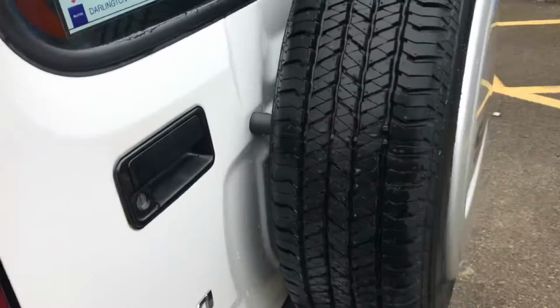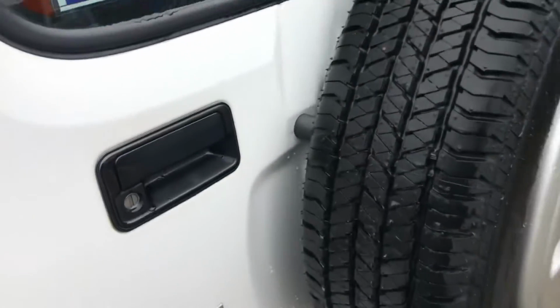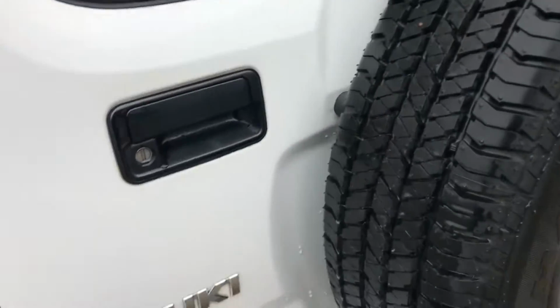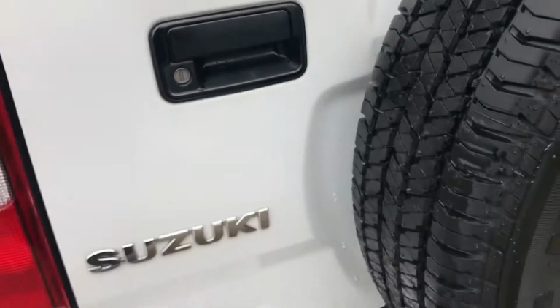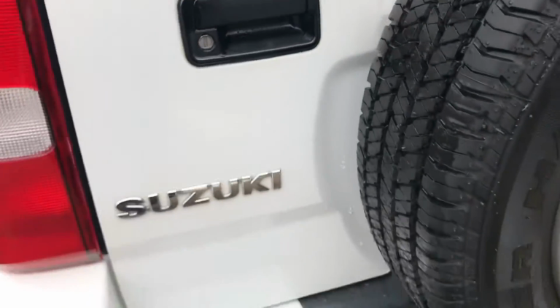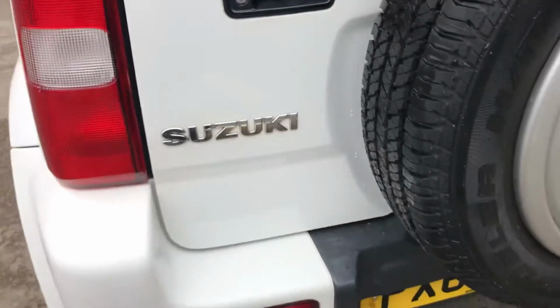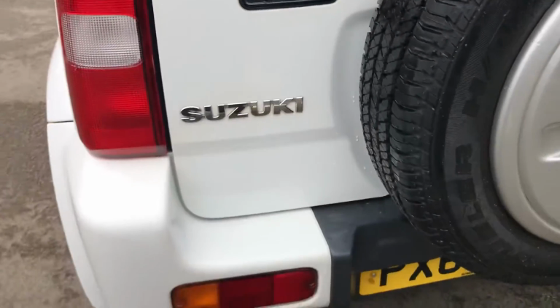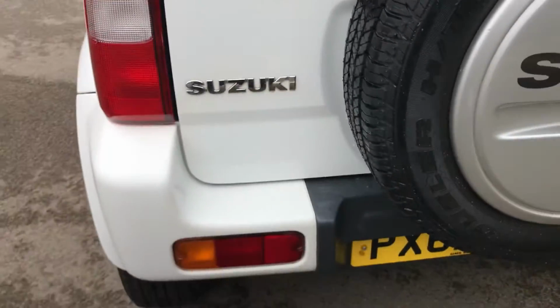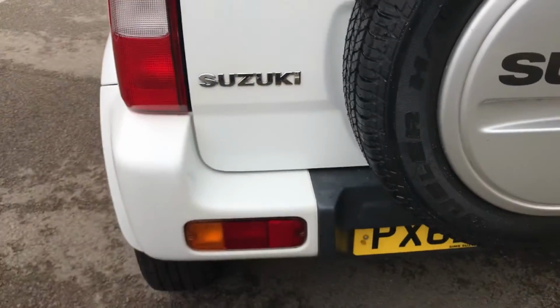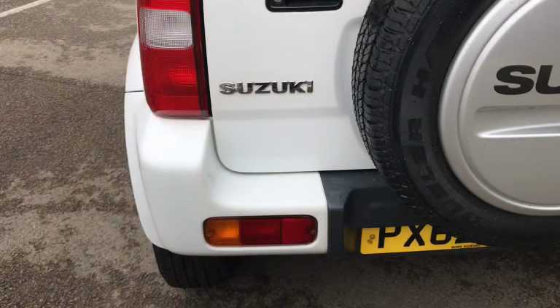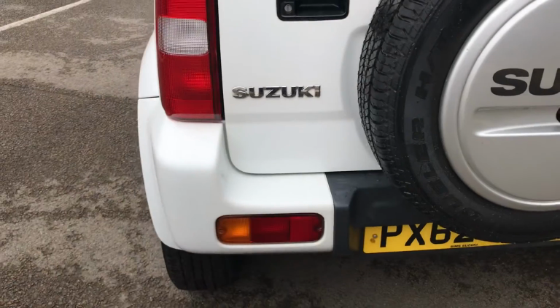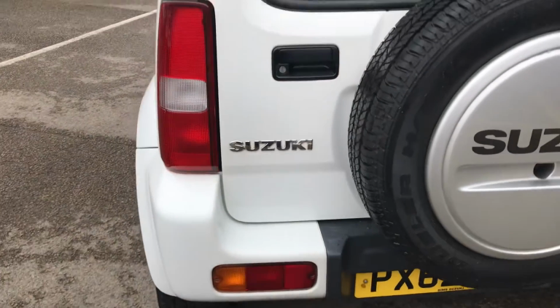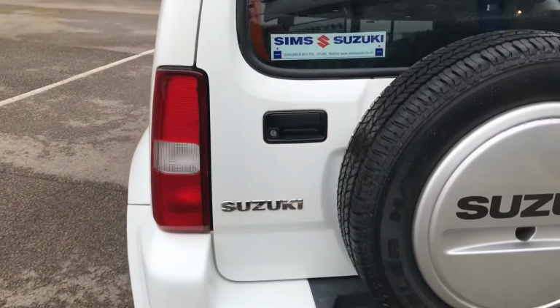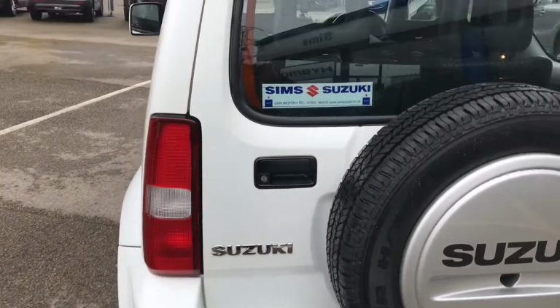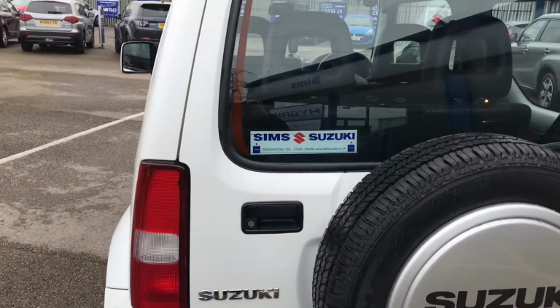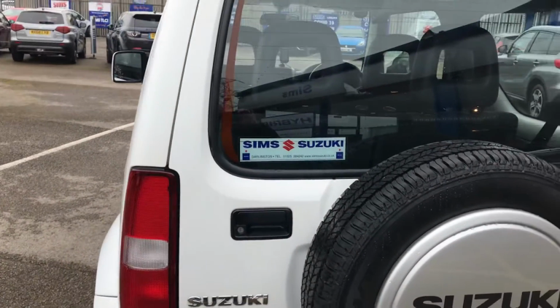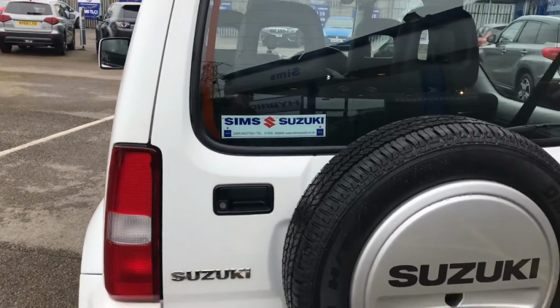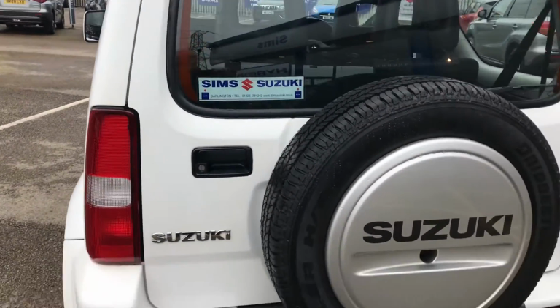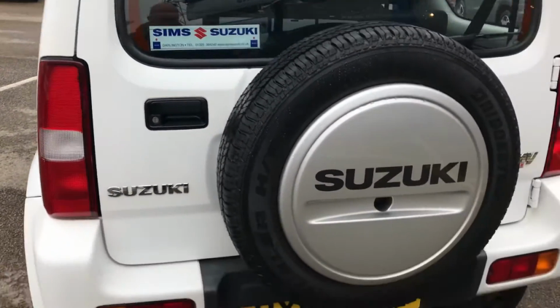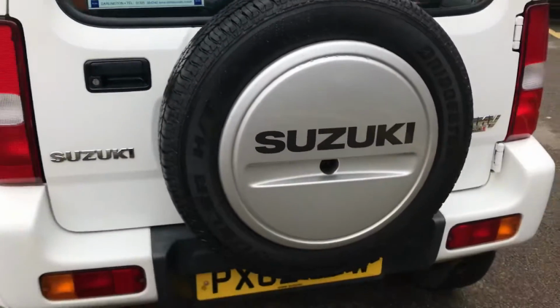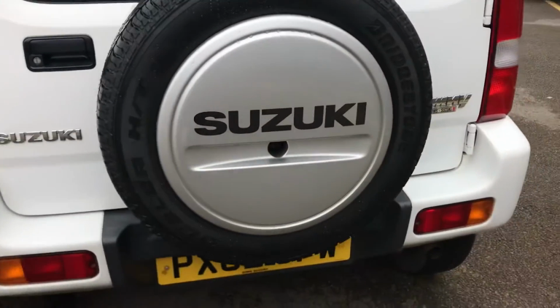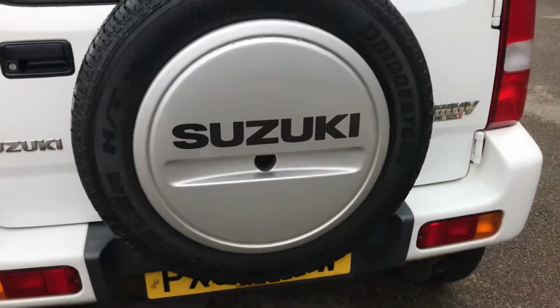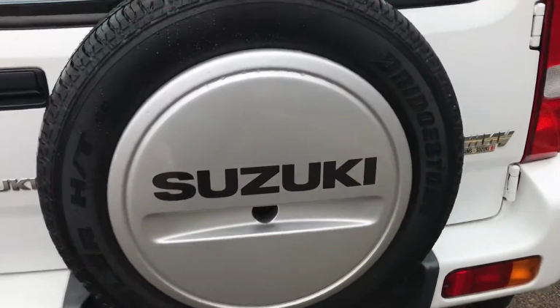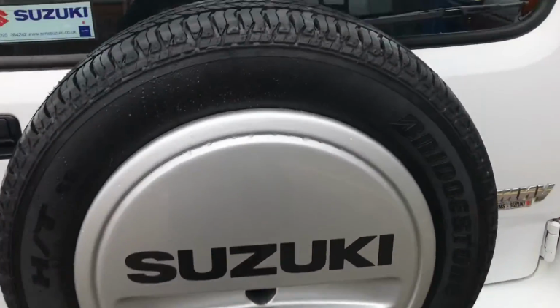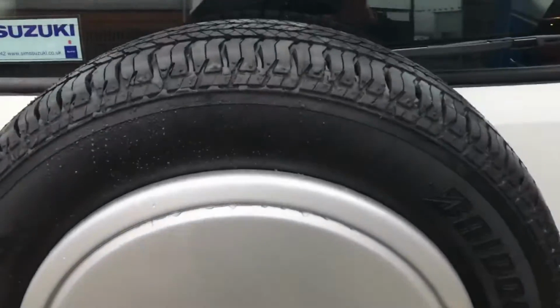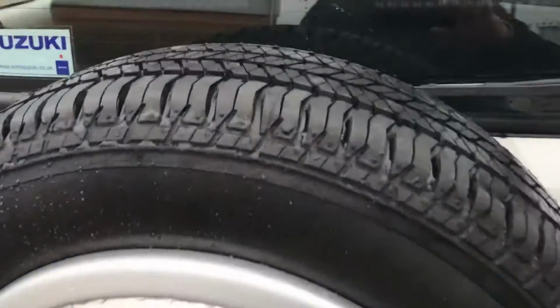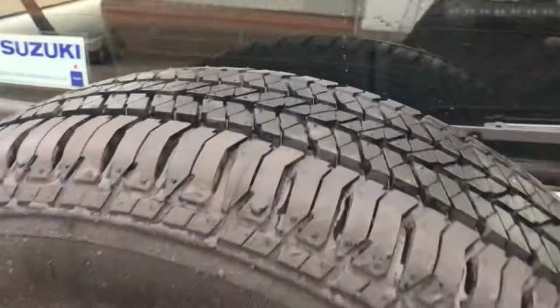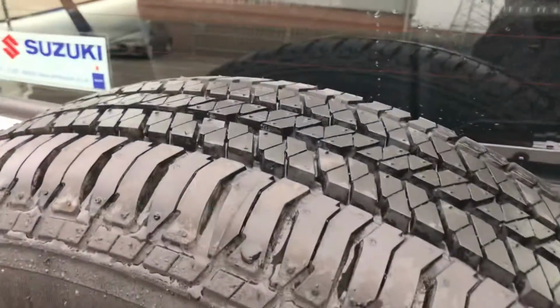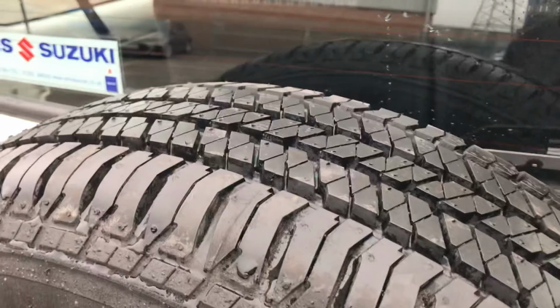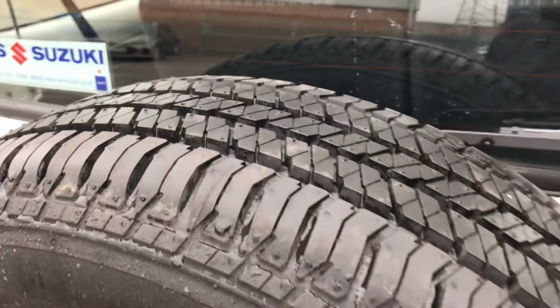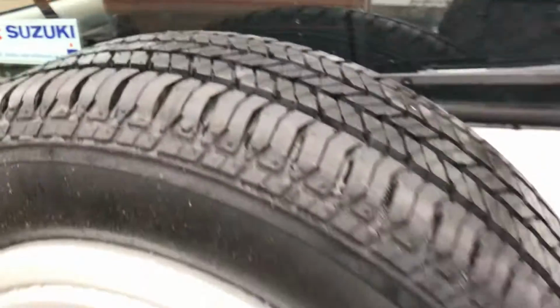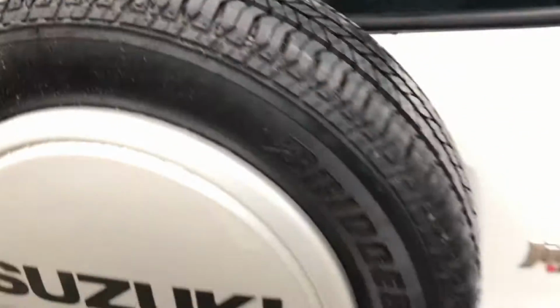Then we come to the rear bumper and tailgate — again lovely condition — as is the spare wheel with a really good tyre on there, as you can see.